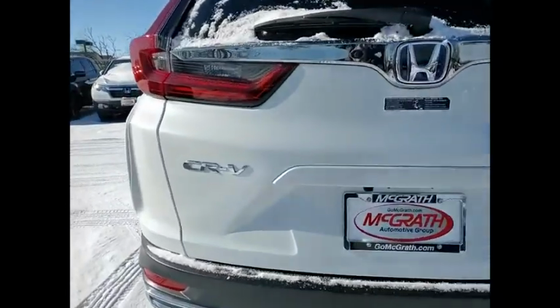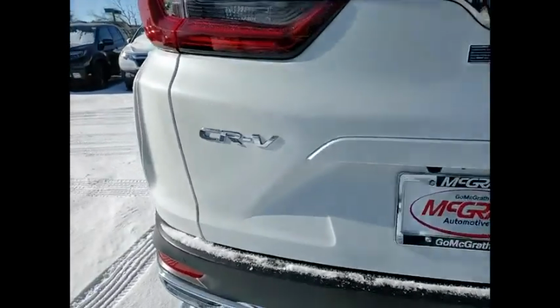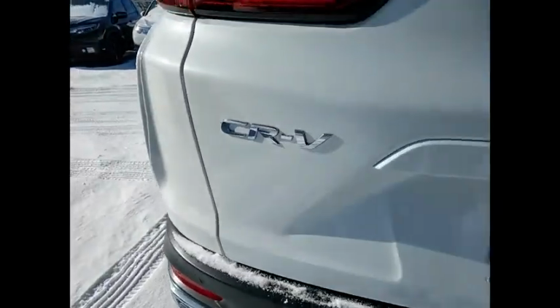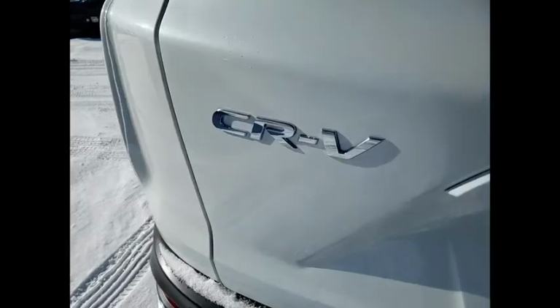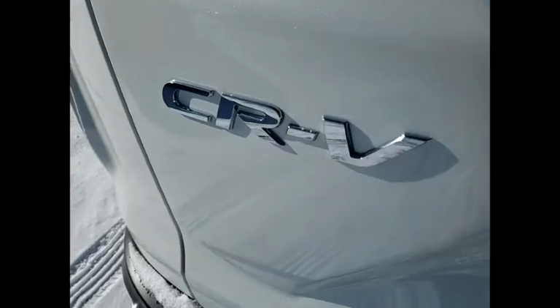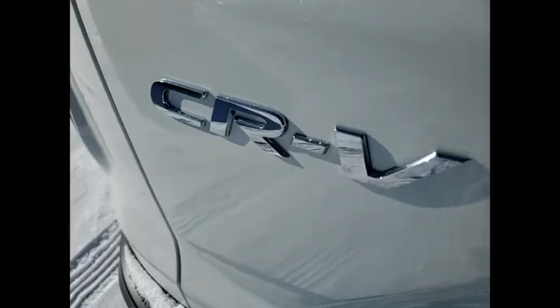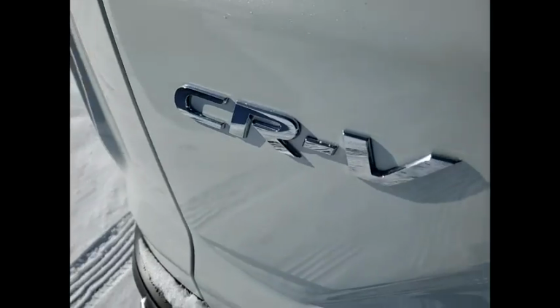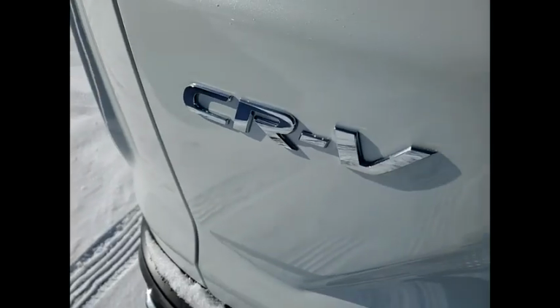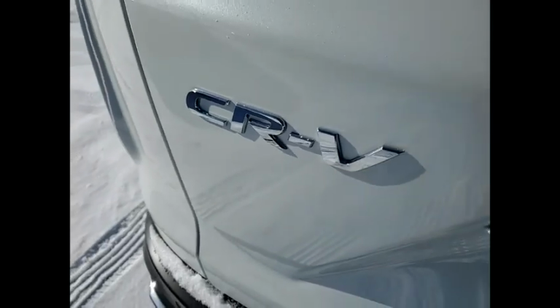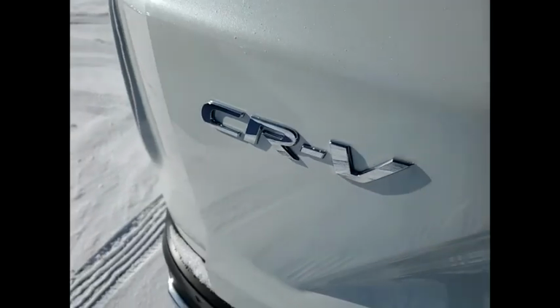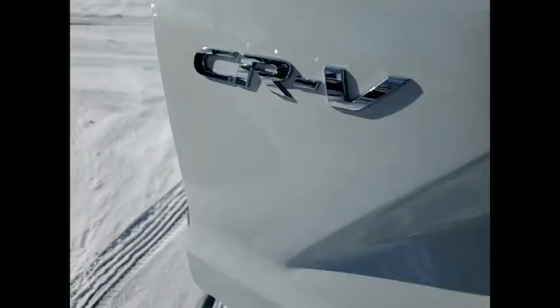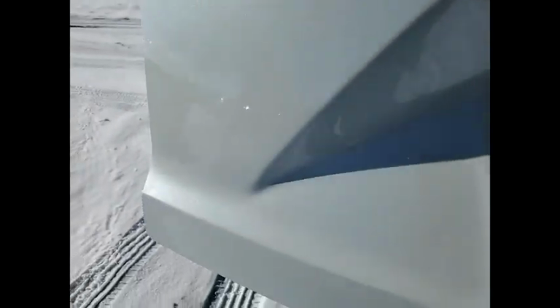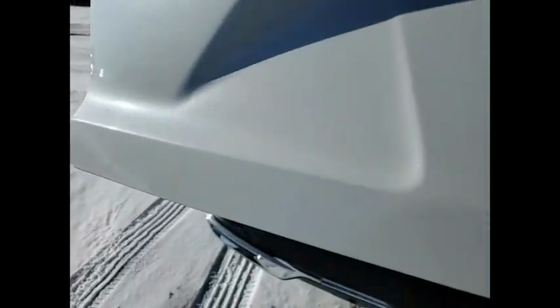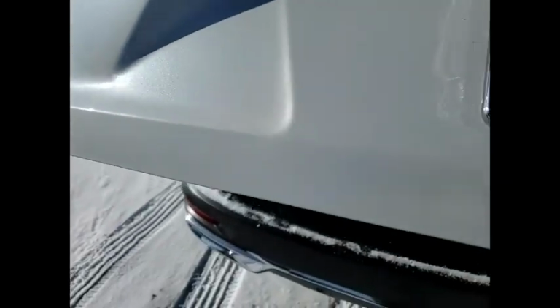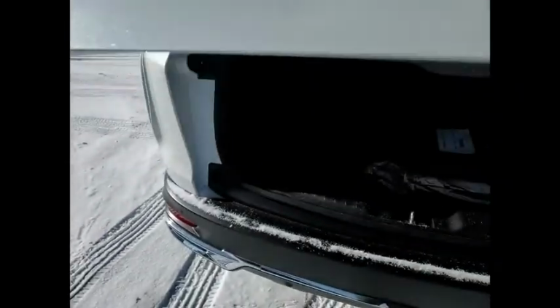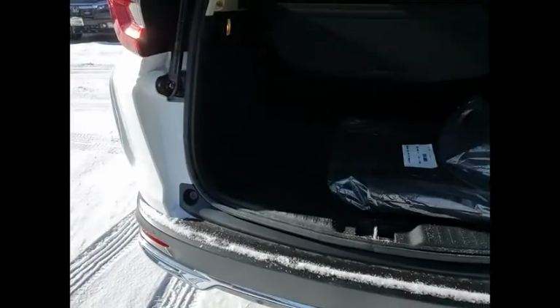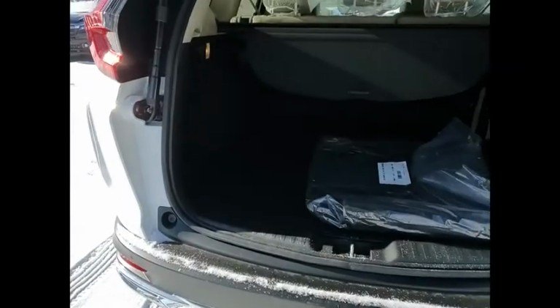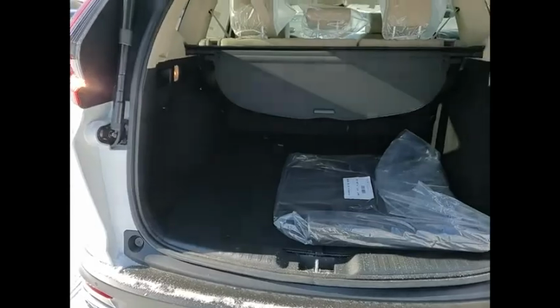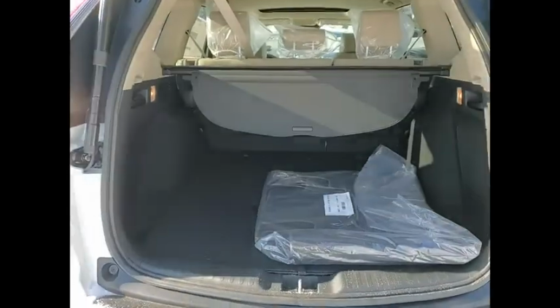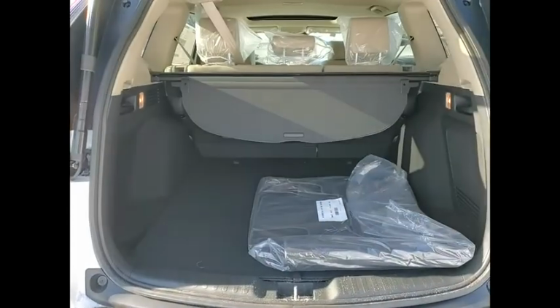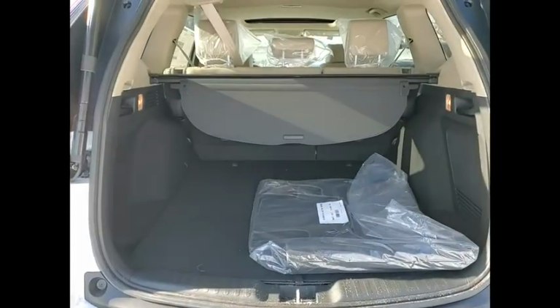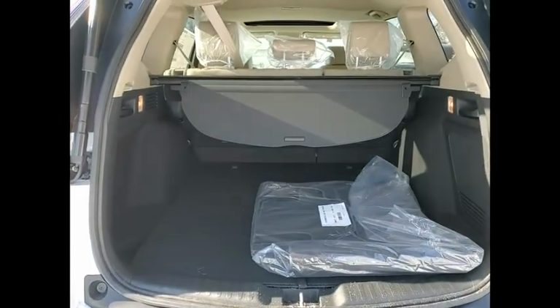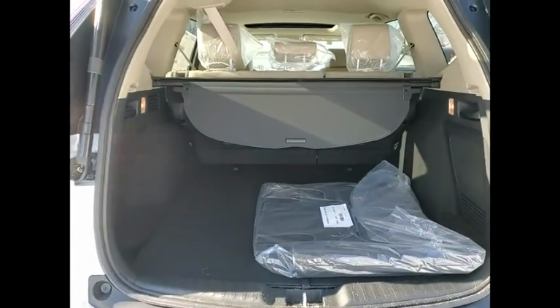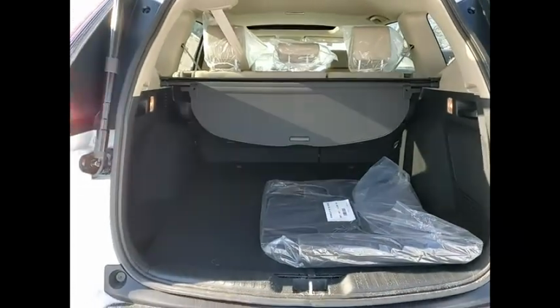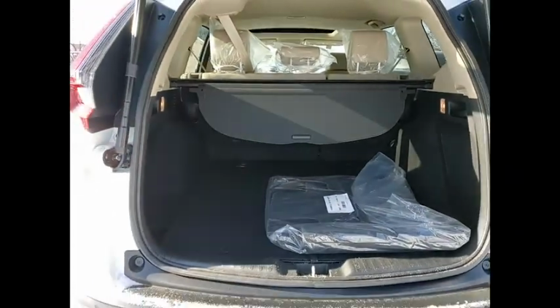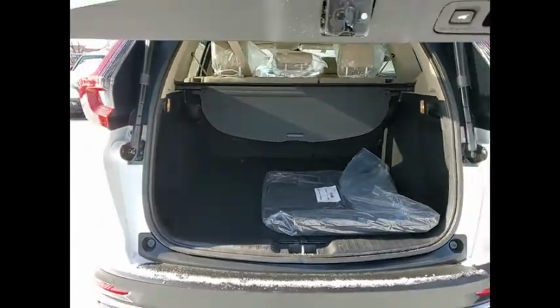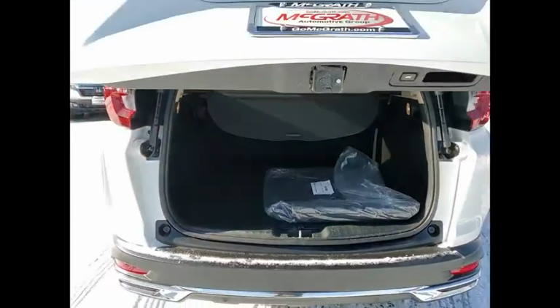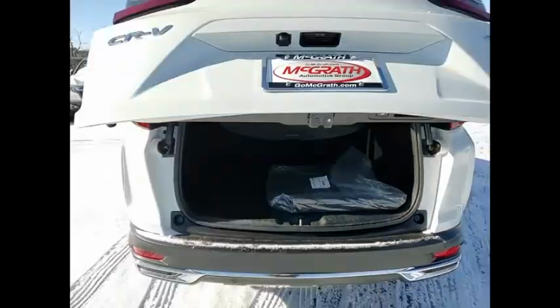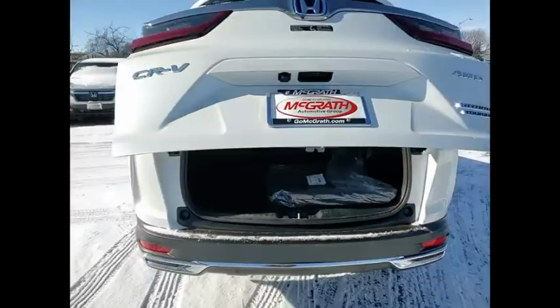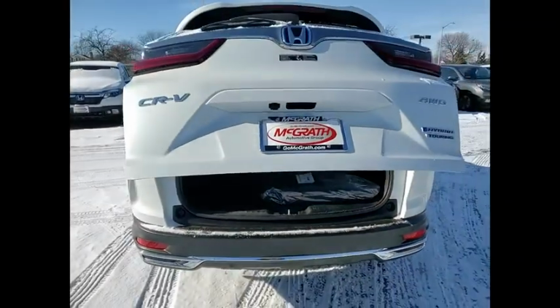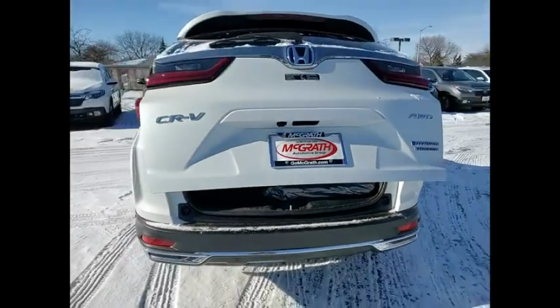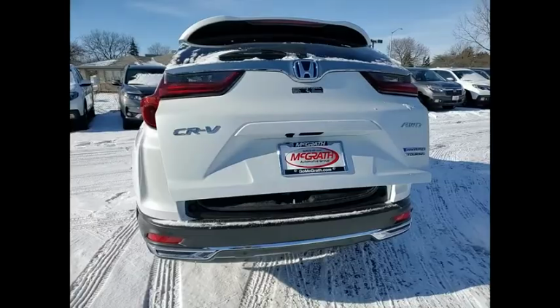This vehicle has less than 100 miles. Here are some of this vehicle's great options: tire pressure monitor, blind spot monitor, all-wheel drive, heated mirrors, aluminum wheels, and rear spoiler.